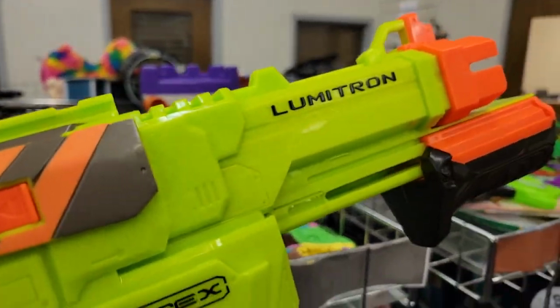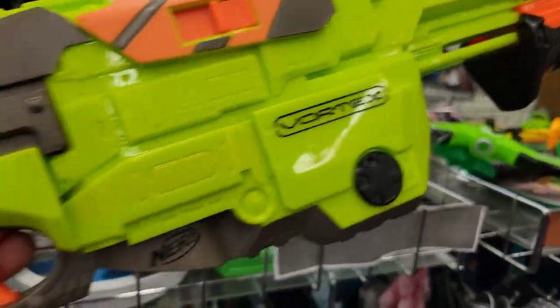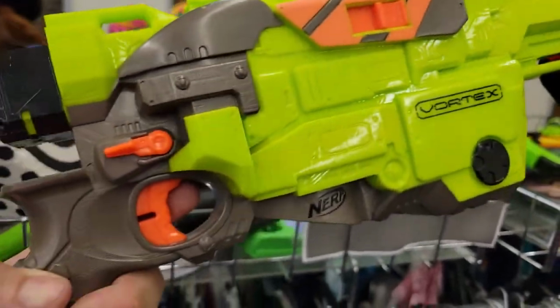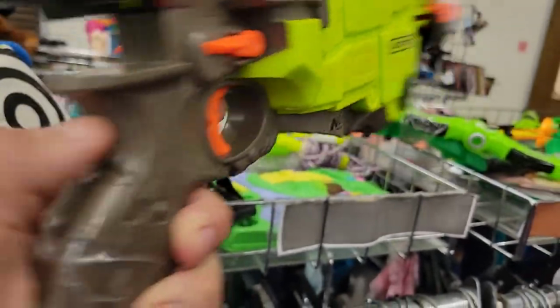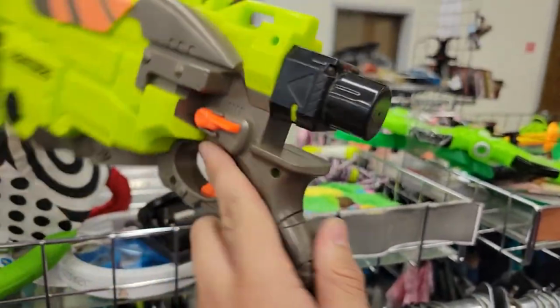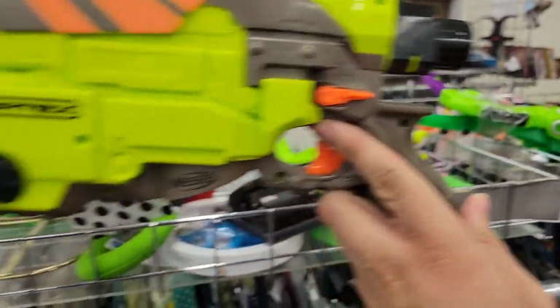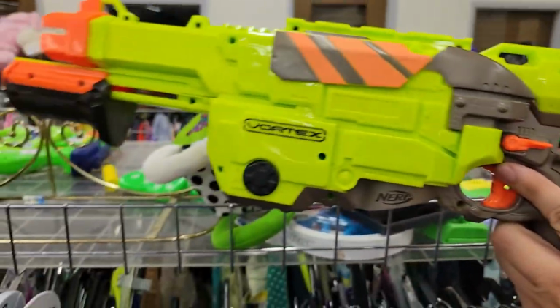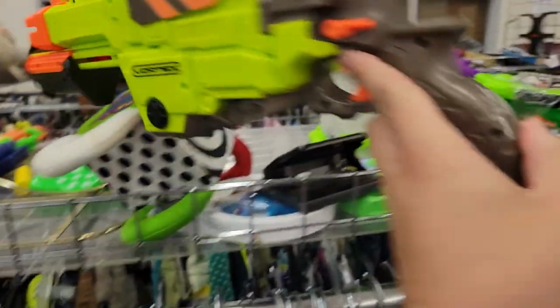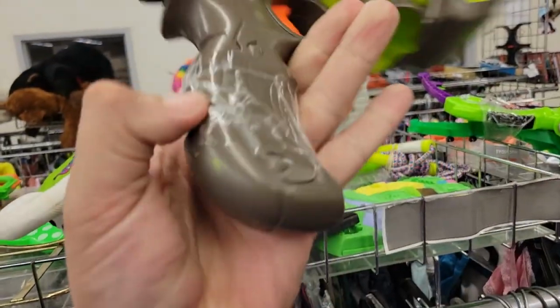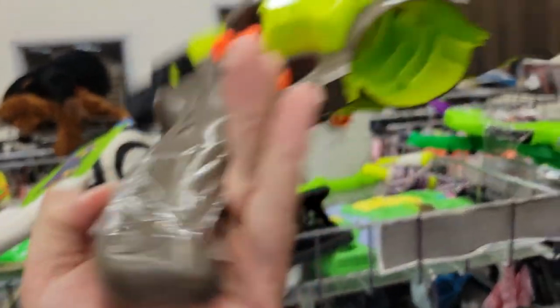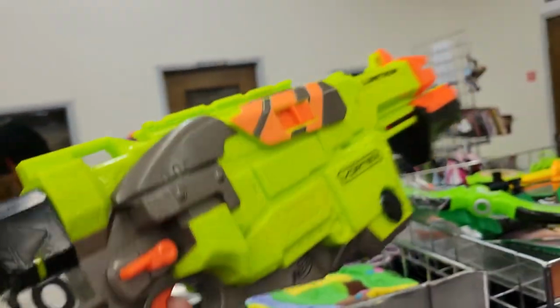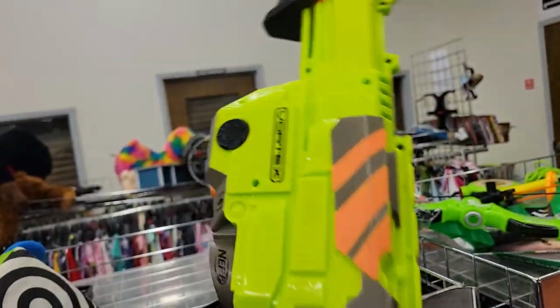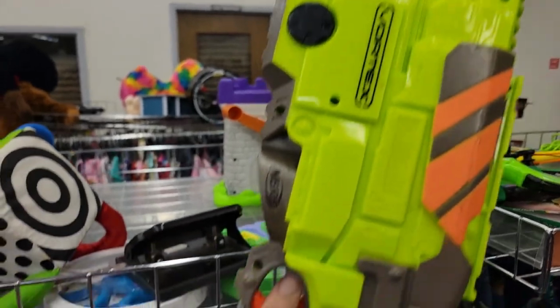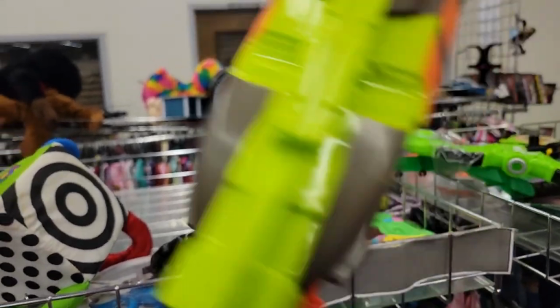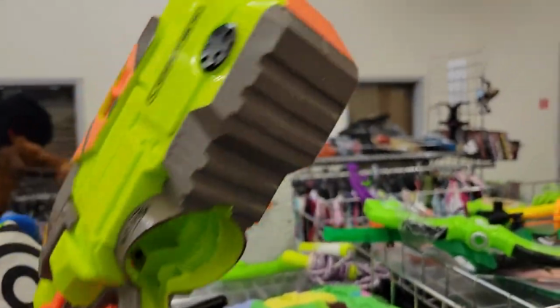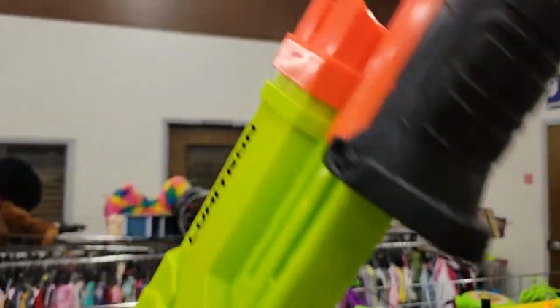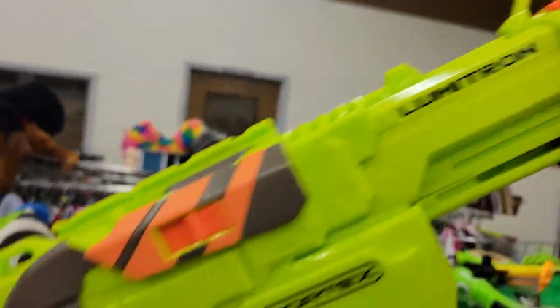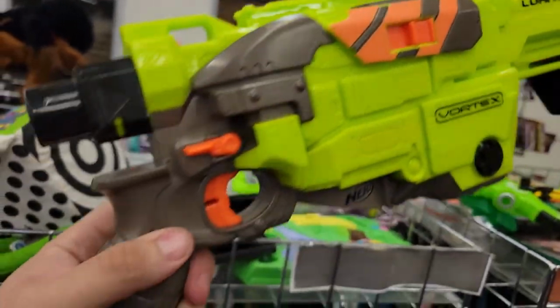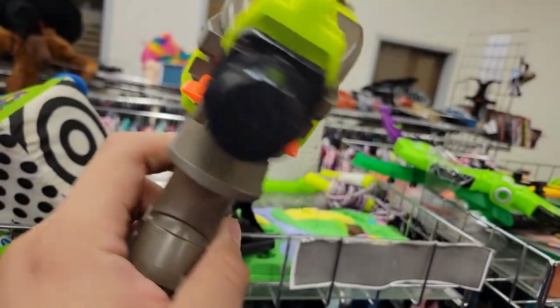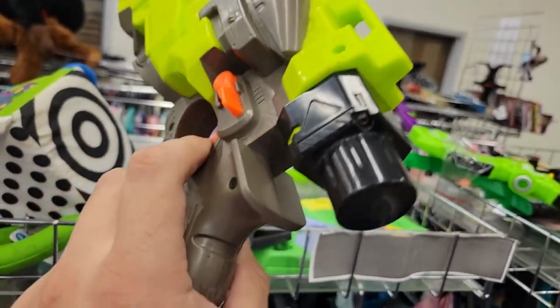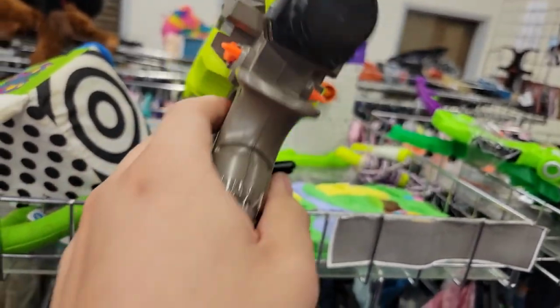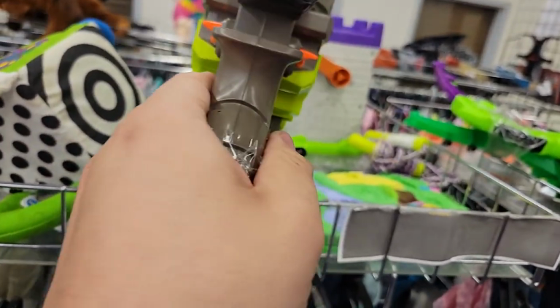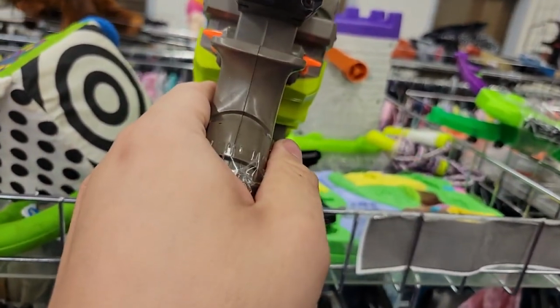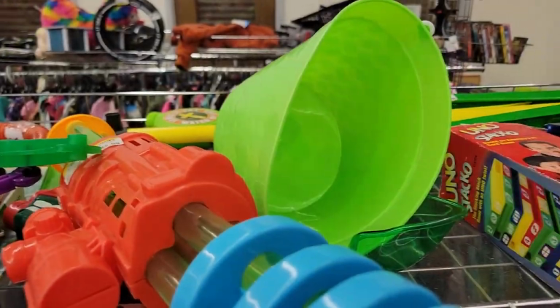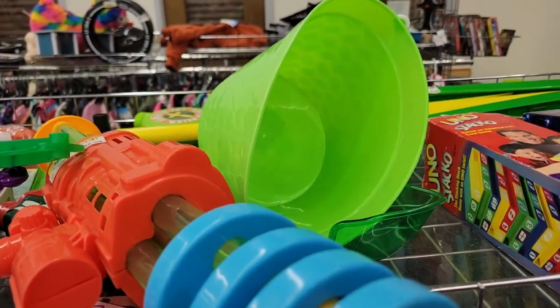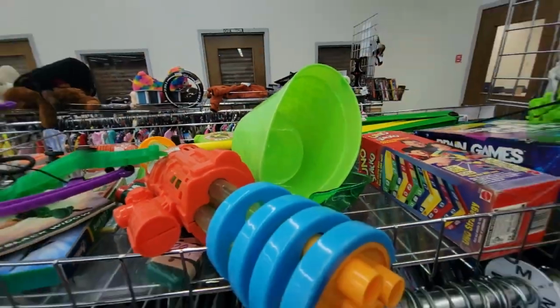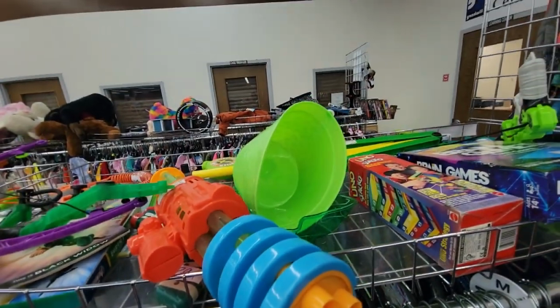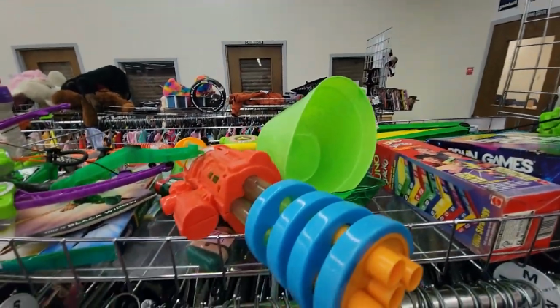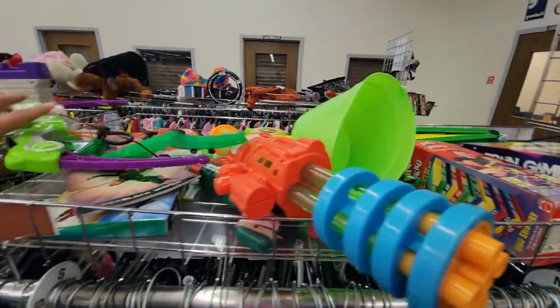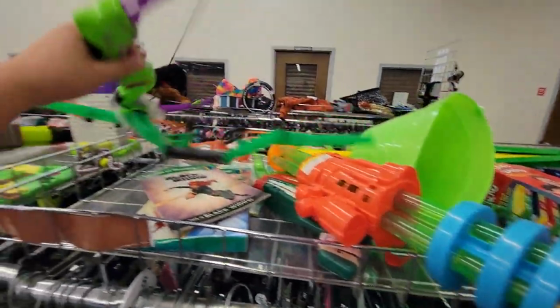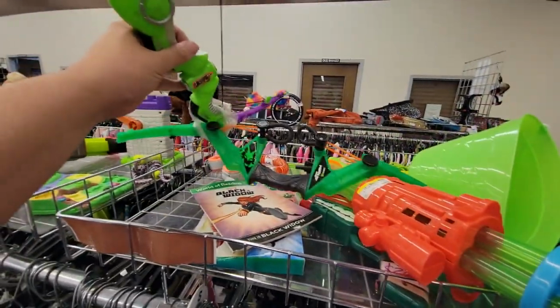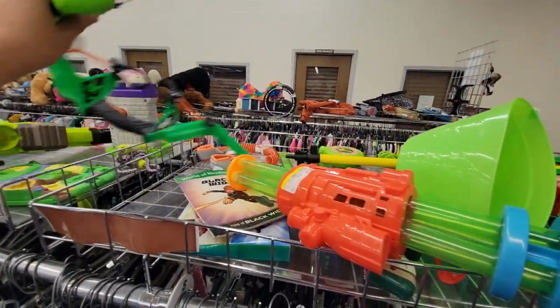I found a Lumitron. I was real tempted to get this but it was a little more scuffed and there was no real price on it, so I had to leave it behind — sad.